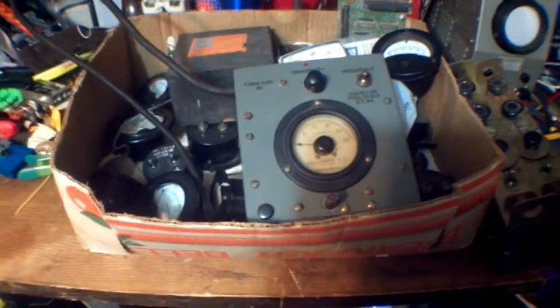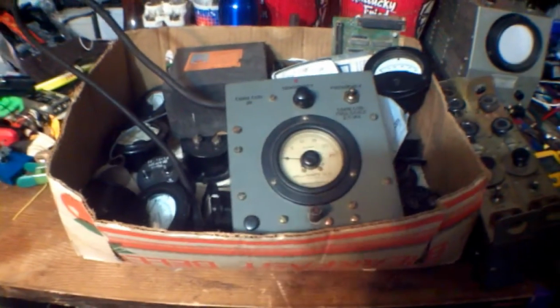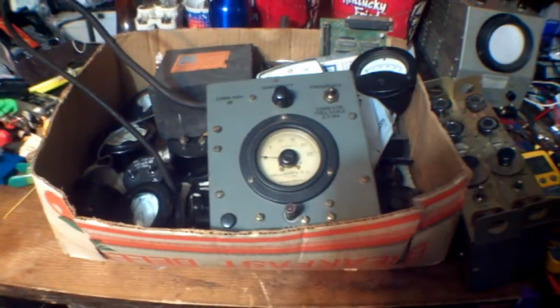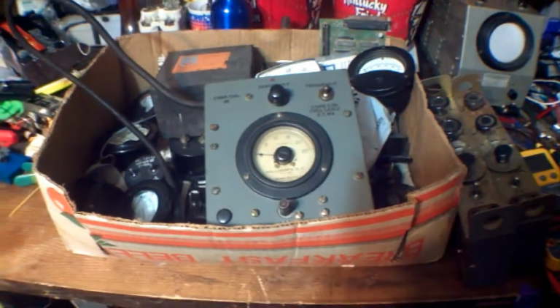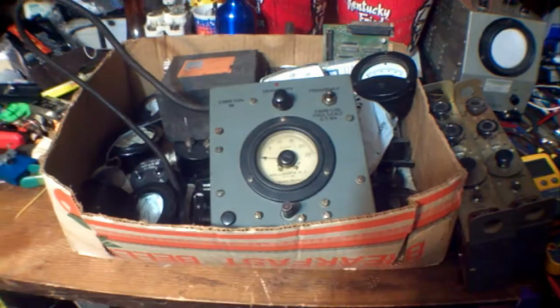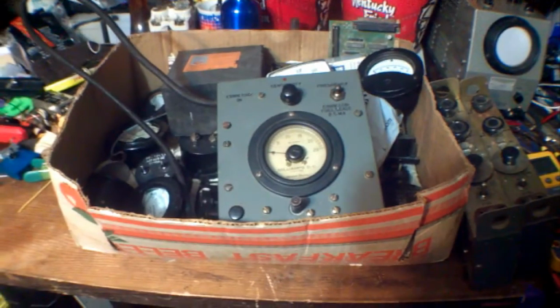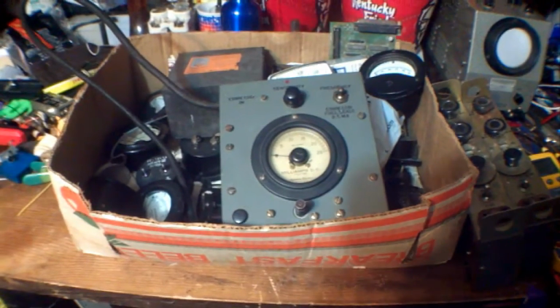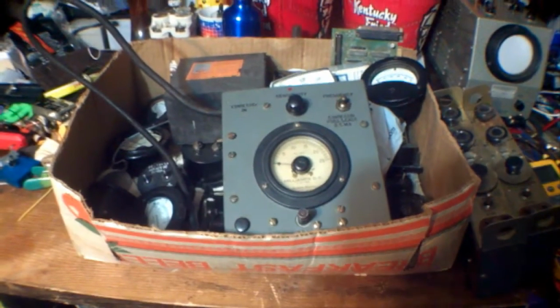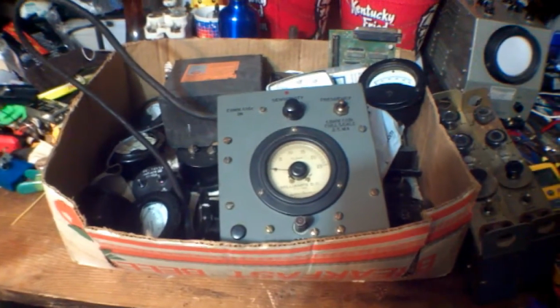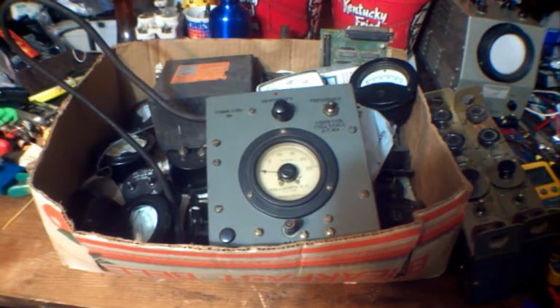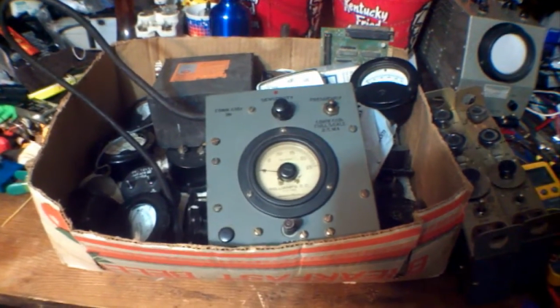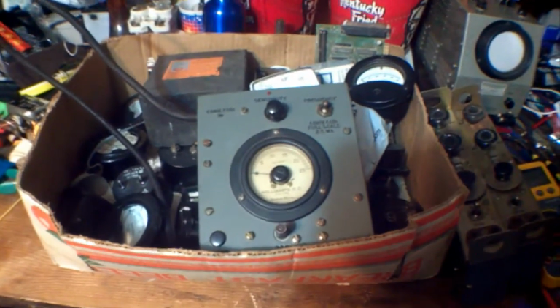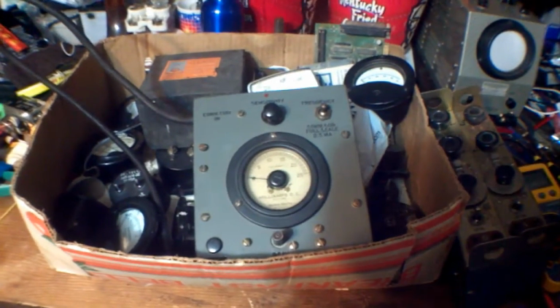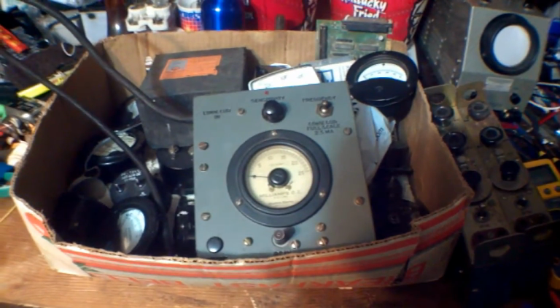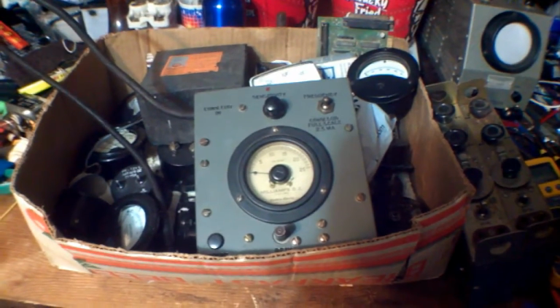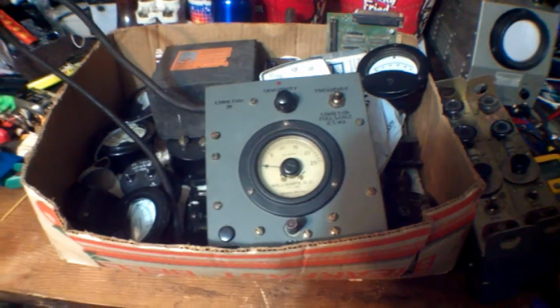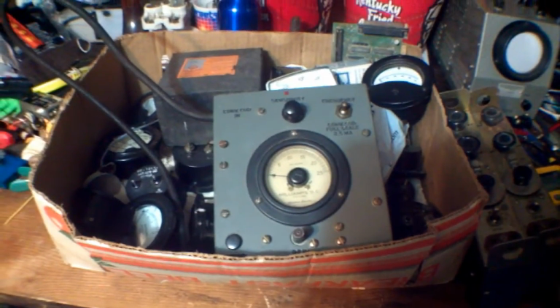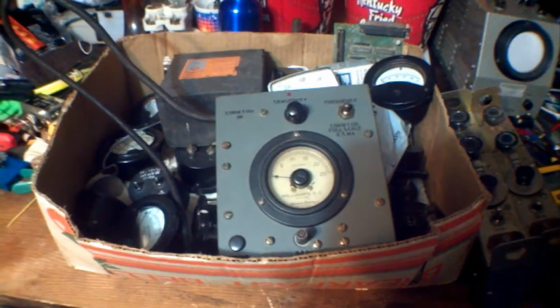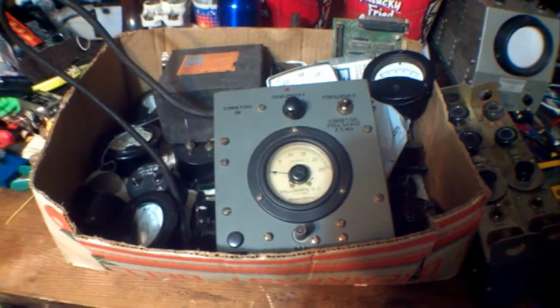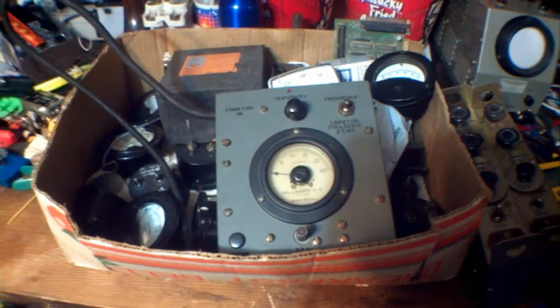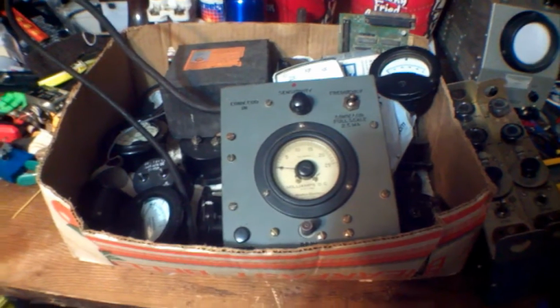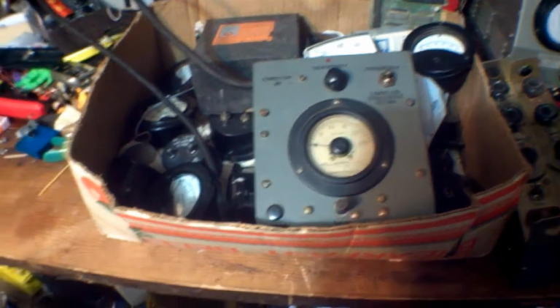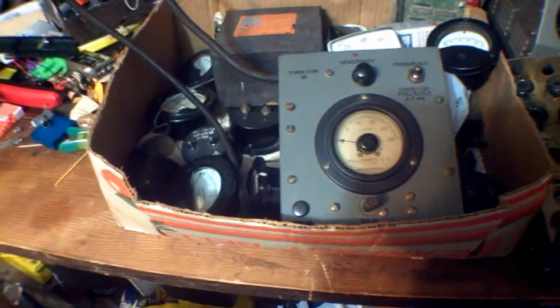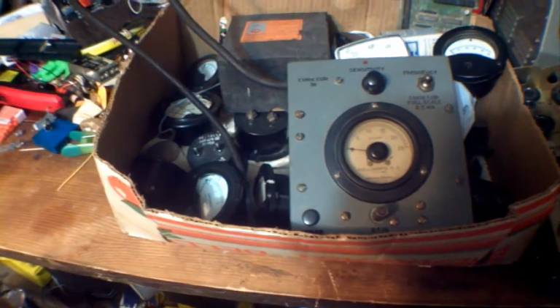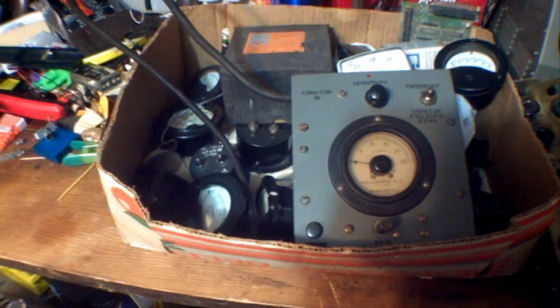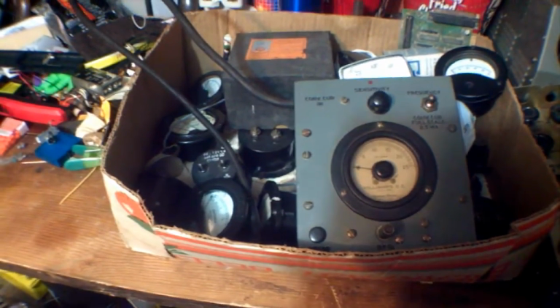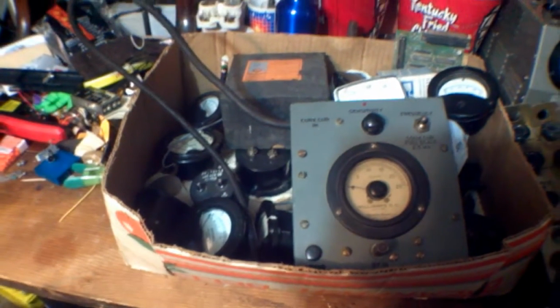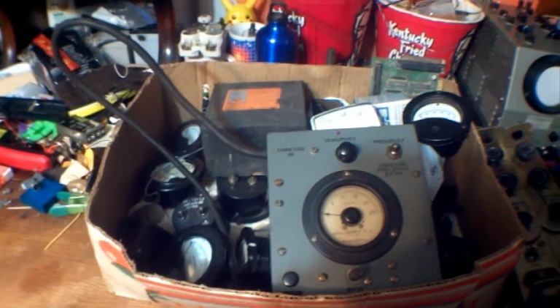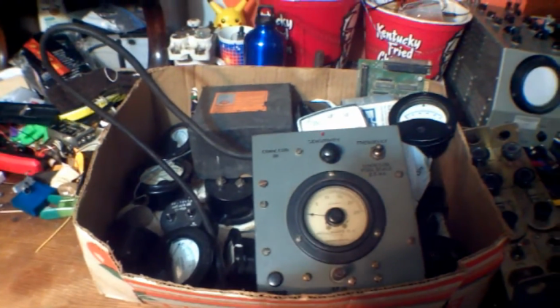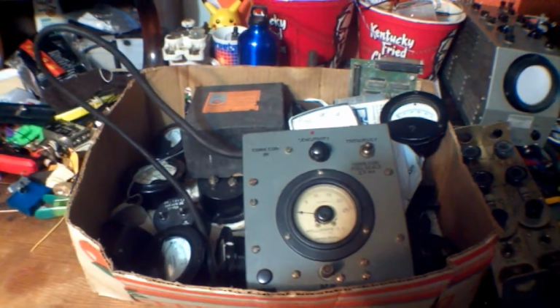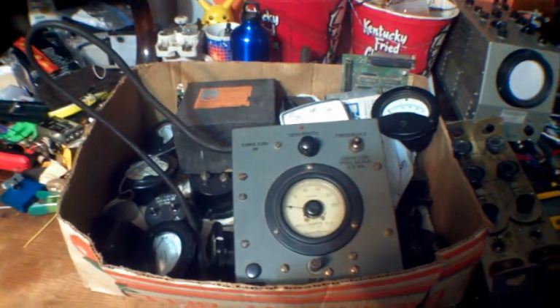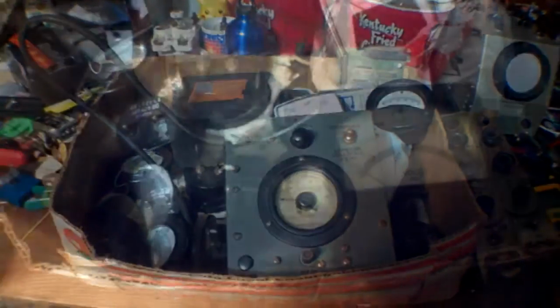Instead of spending $60 for one, I'm going to build my own, and I'm going to build it out of vintage parts. Most of this is from World War II. A couple pieces are earlier, and I have a lot of stuff after it.